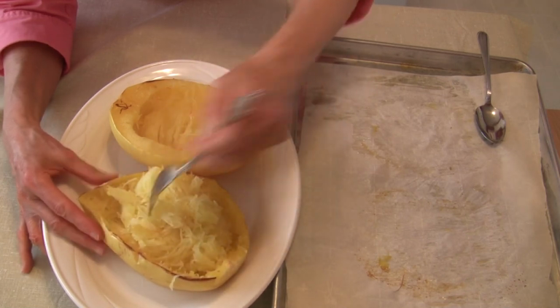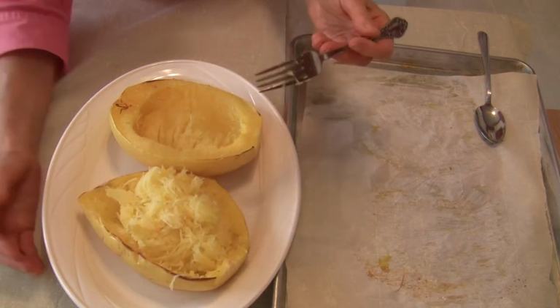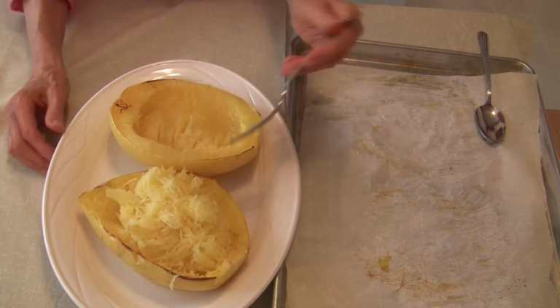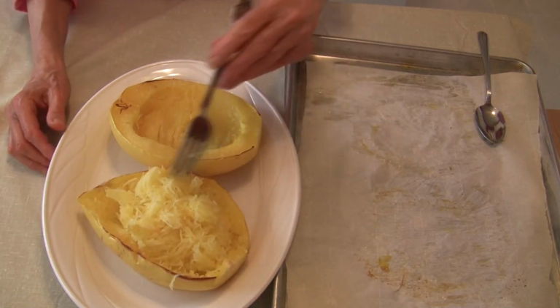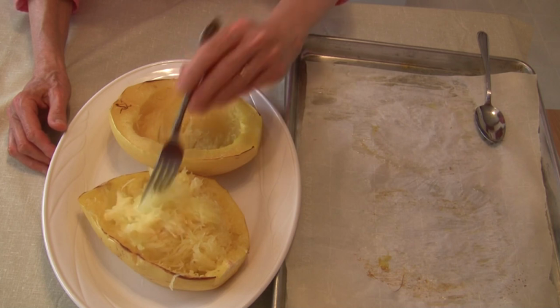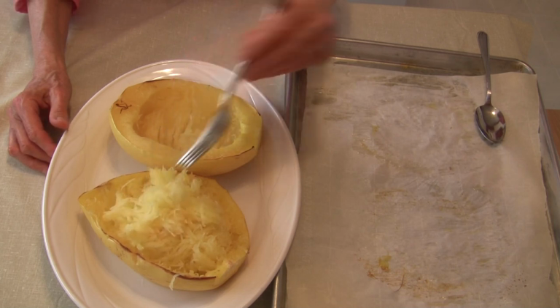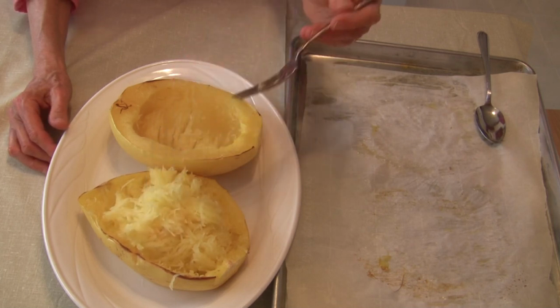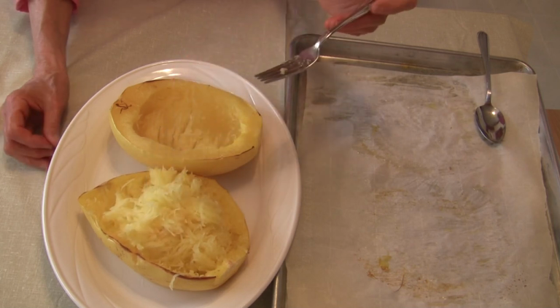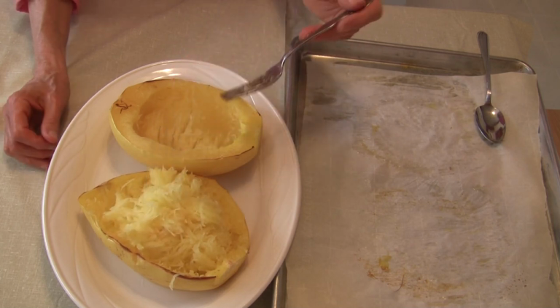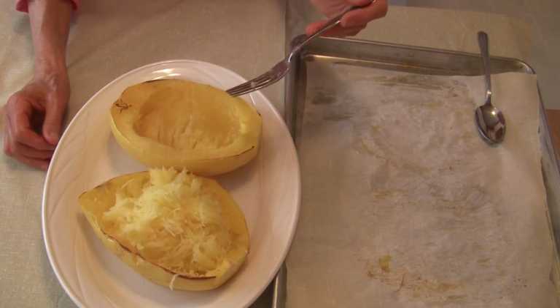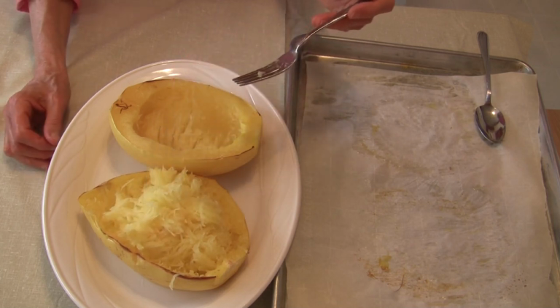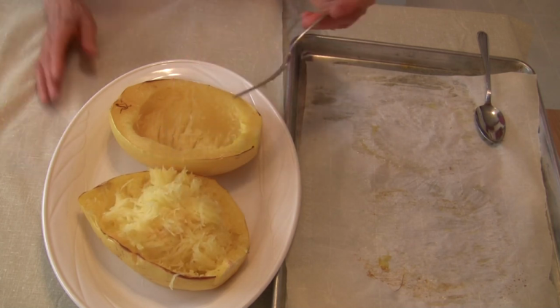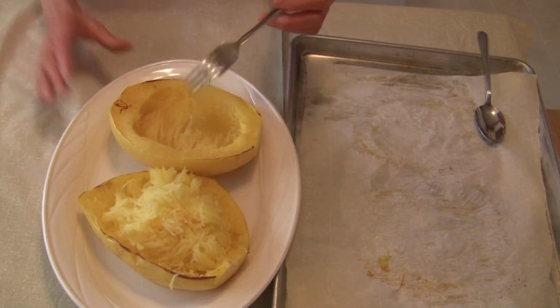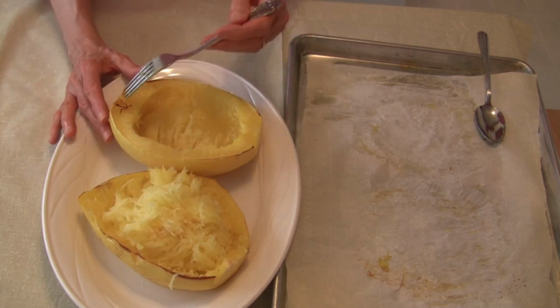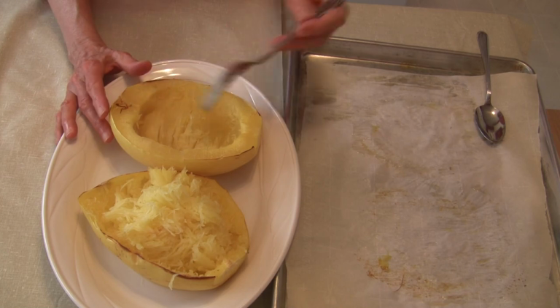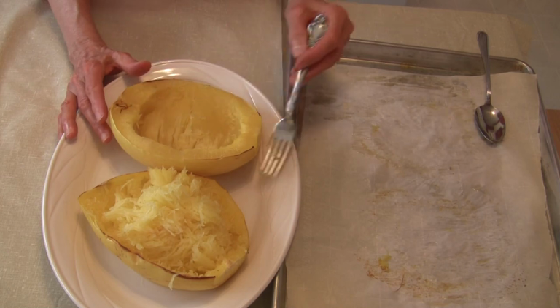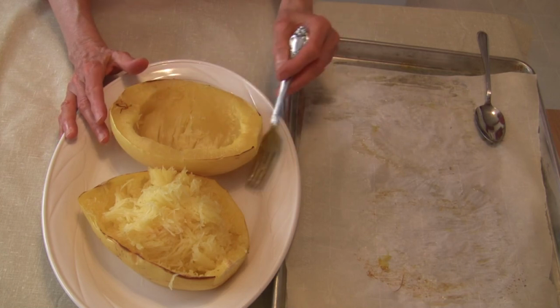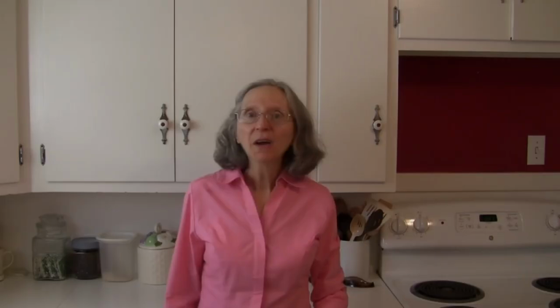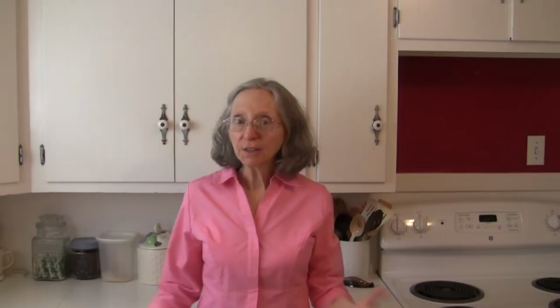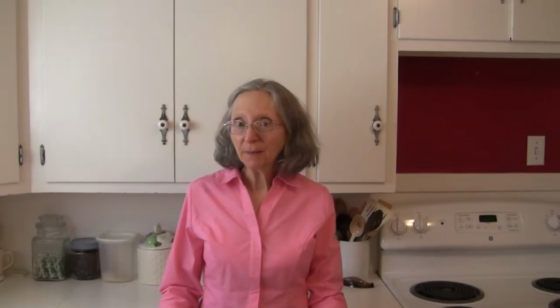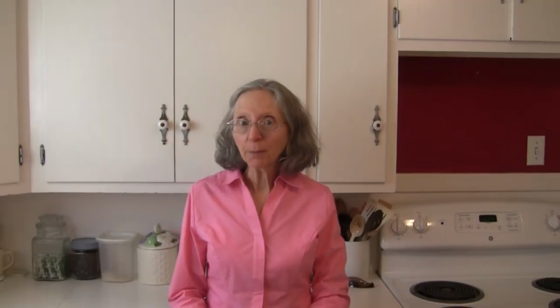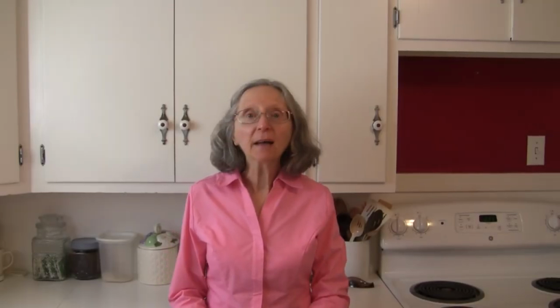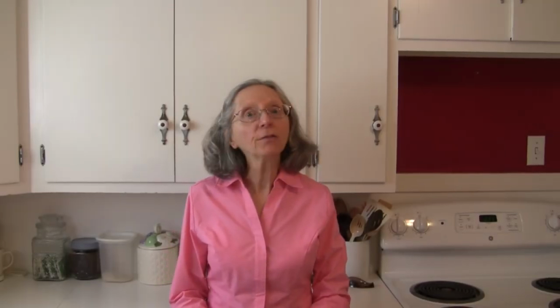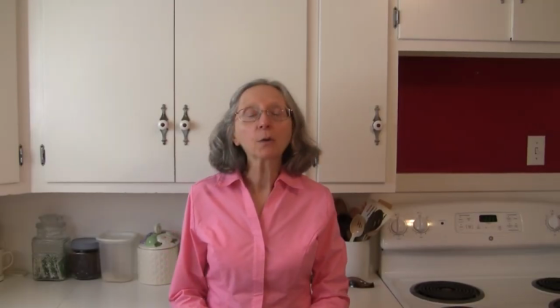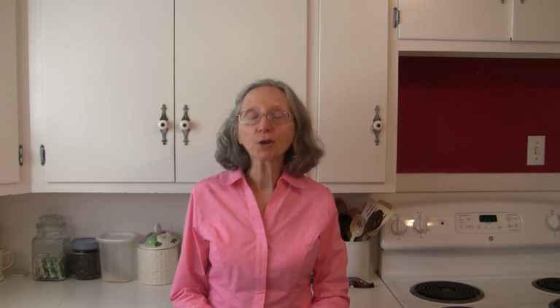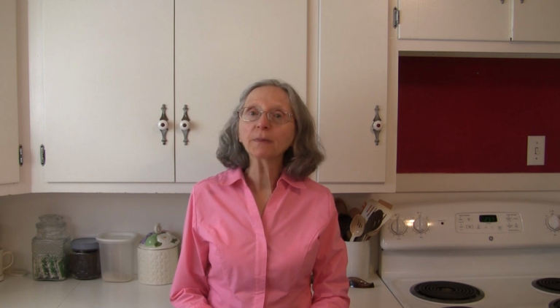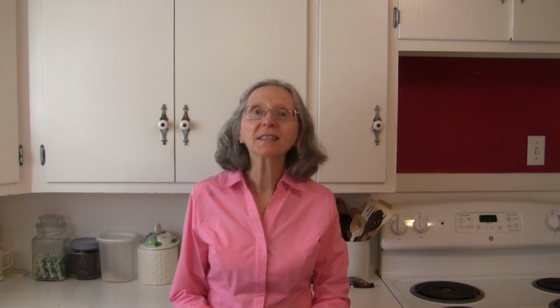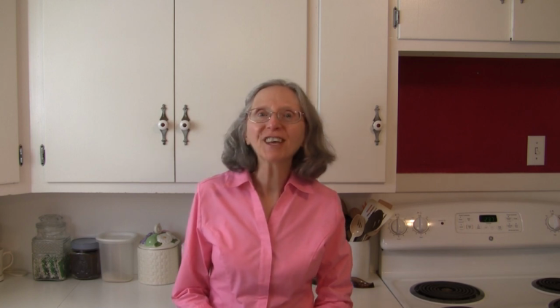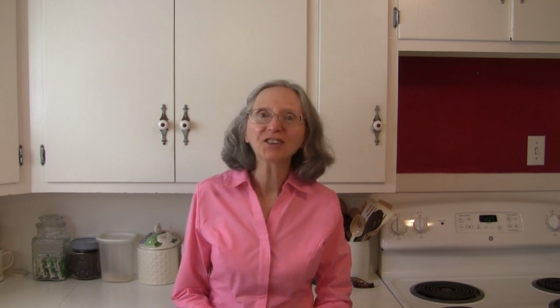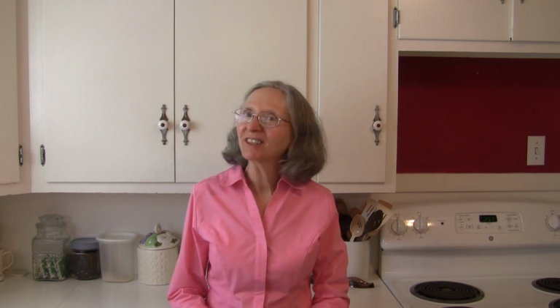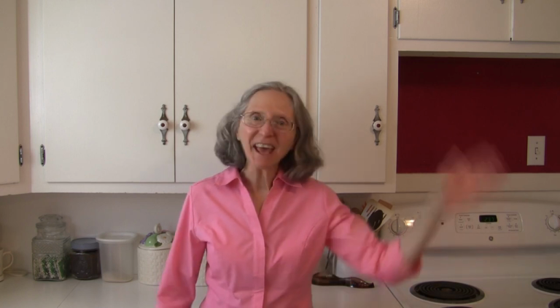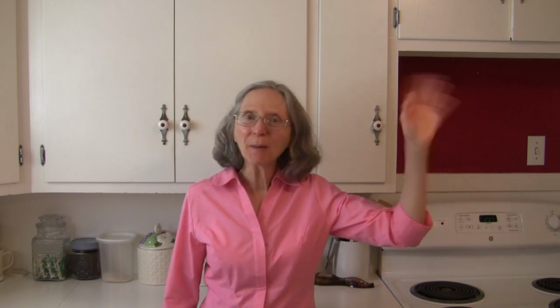There we go — we have some beautiful cooked spaghetti squash, oil-free. Now you can do what you want with it. I do hope this helps you out. Let me know if you have any questions or comments below. This is Judy at Judy in the Kitchen. Take care, bye bye.